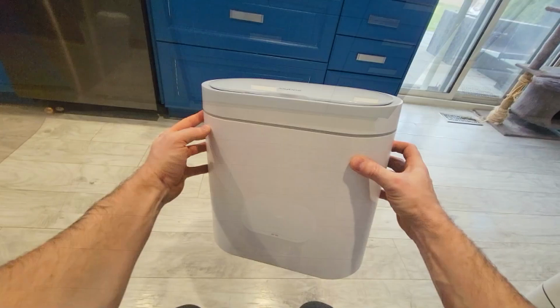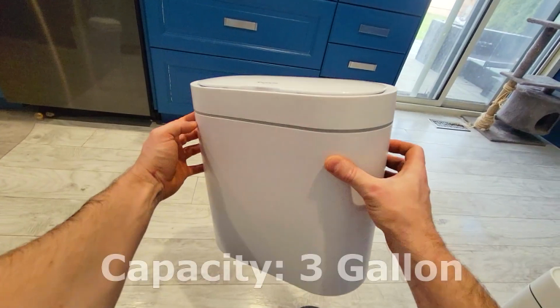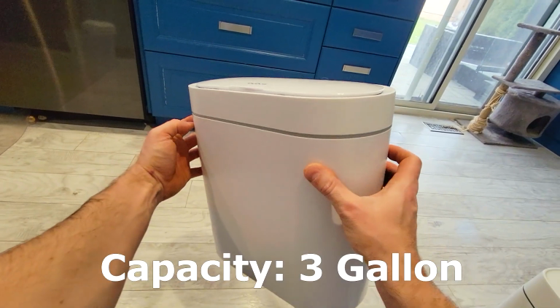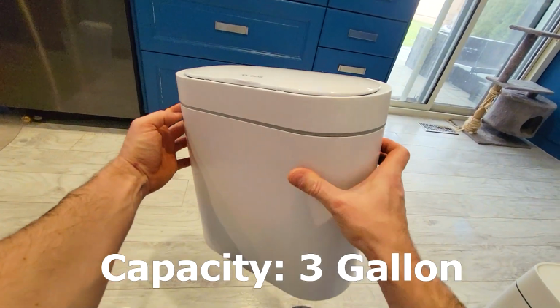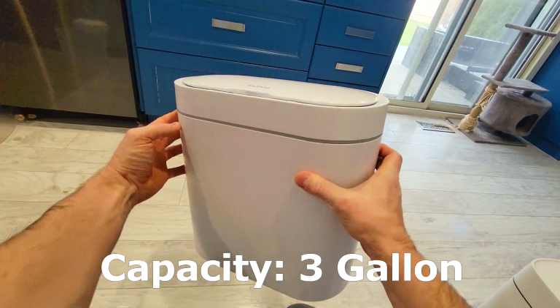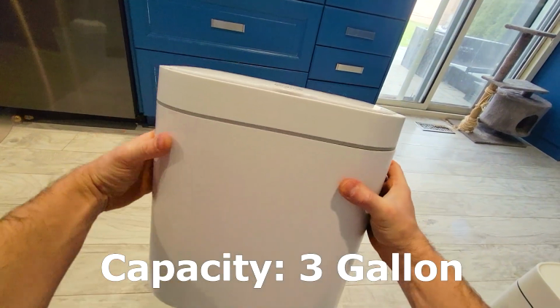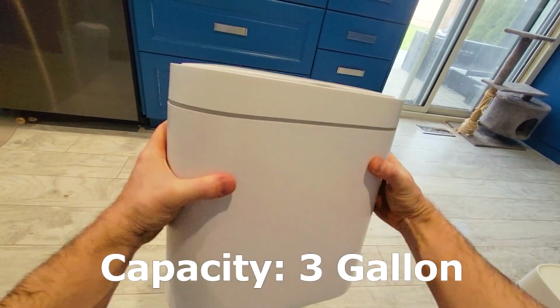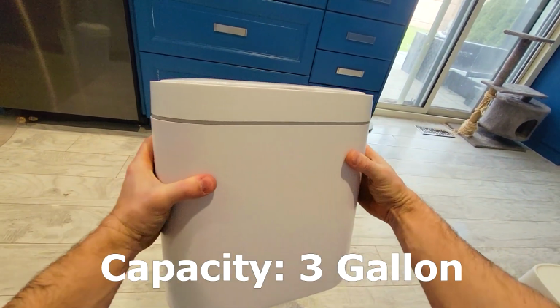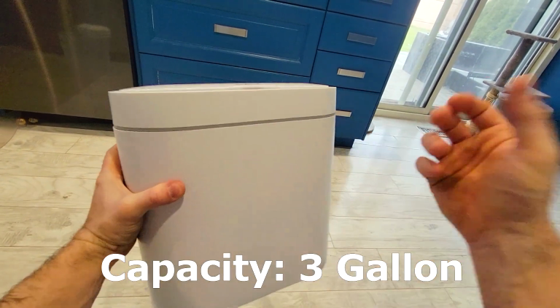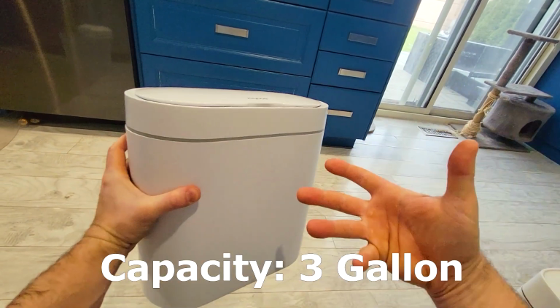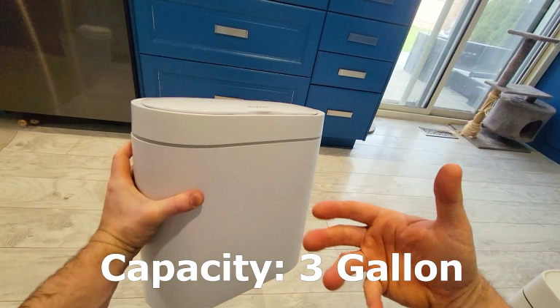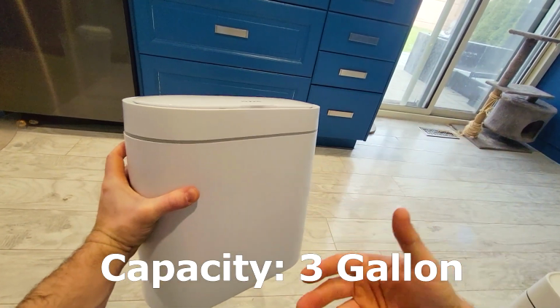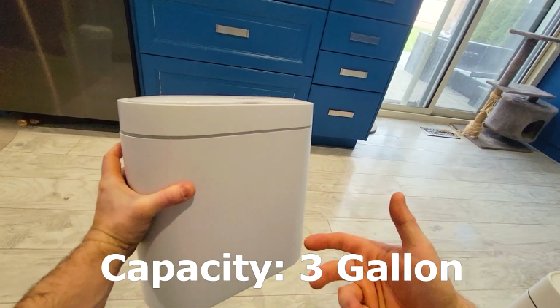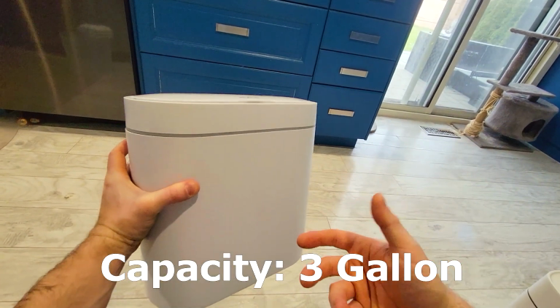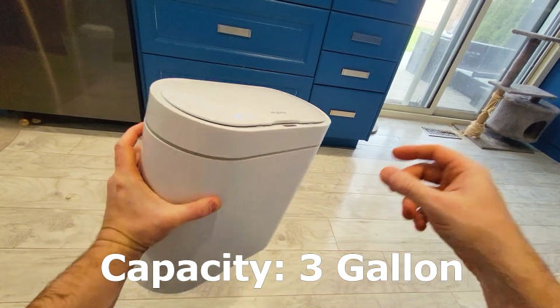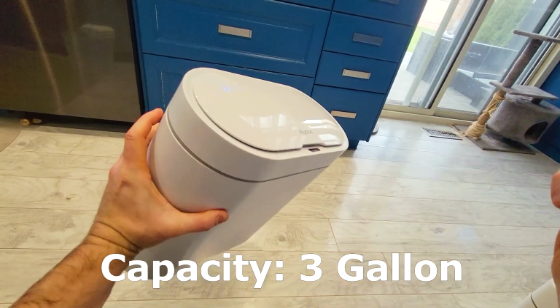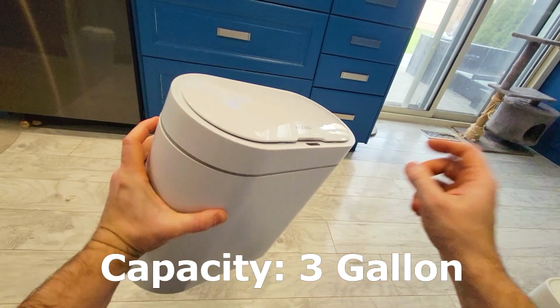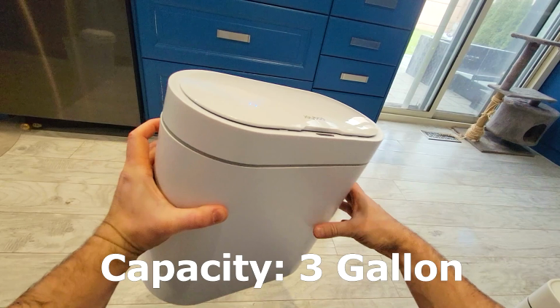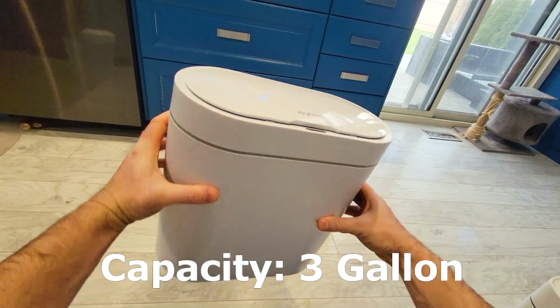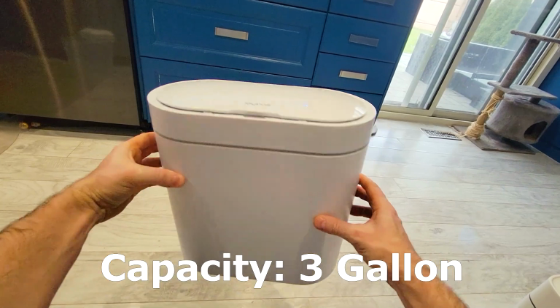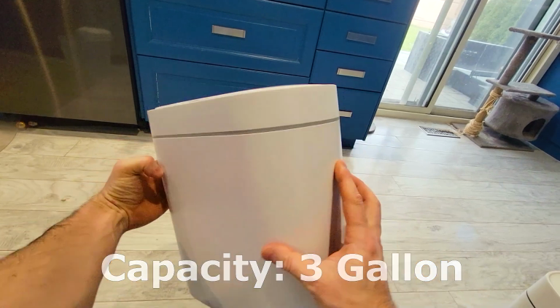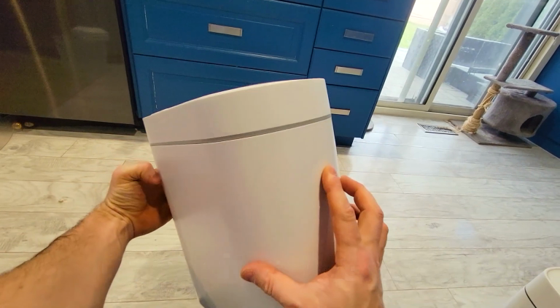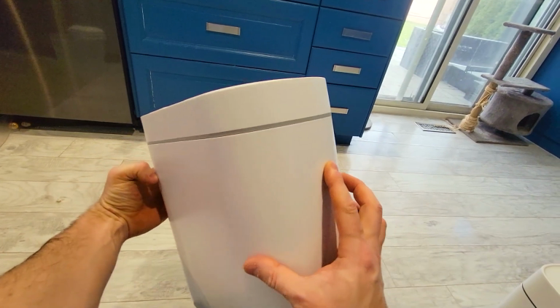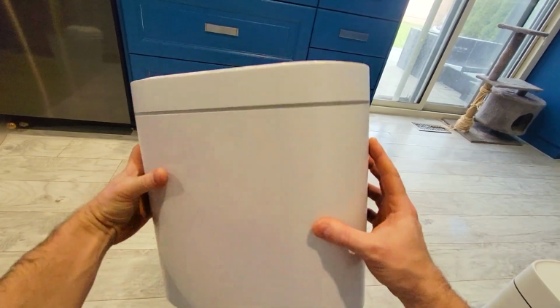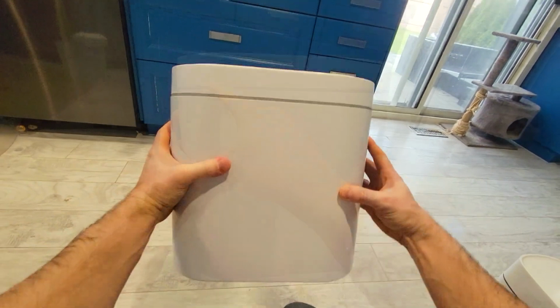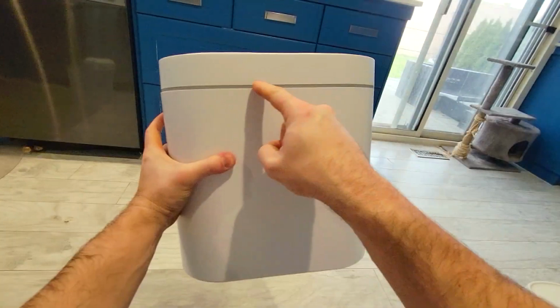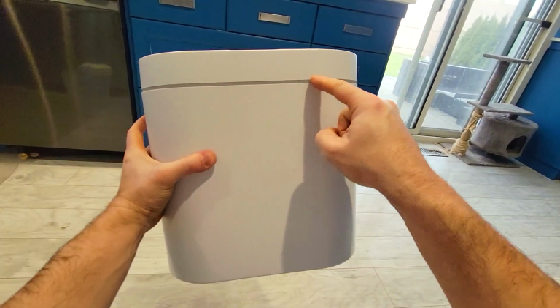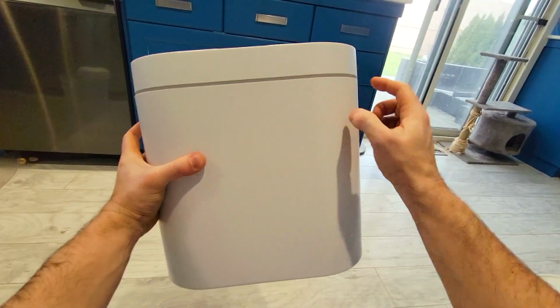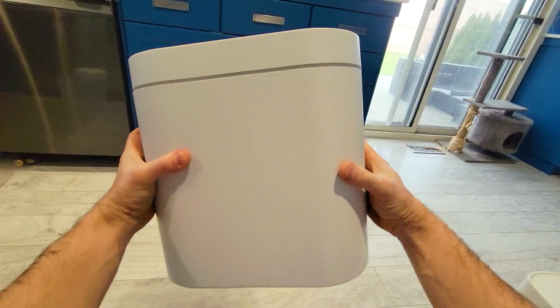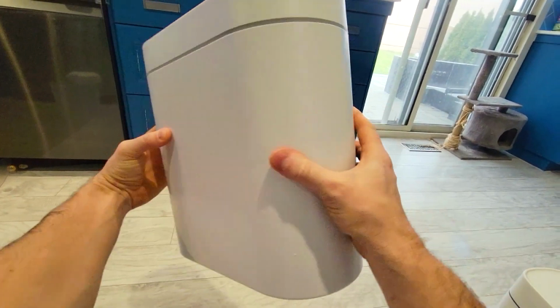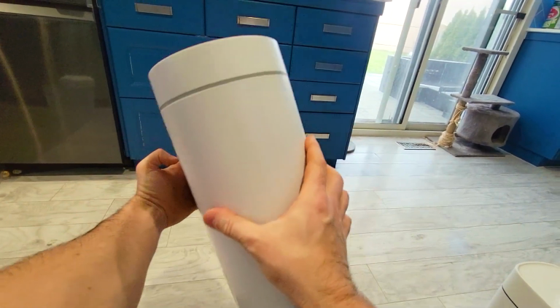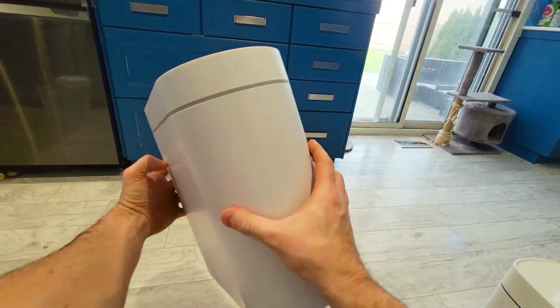This is a three-gallon garbage bin, as opposed to the 3.7 and 3.8-gallon Joyboss waste baskets they also offer. The accent is very similar to the other ones.